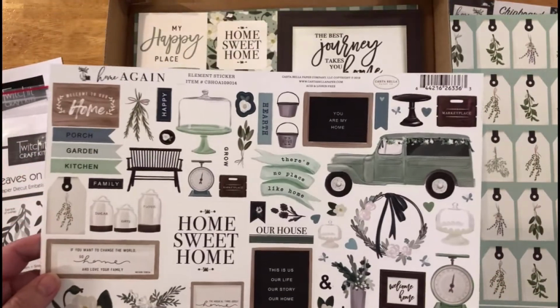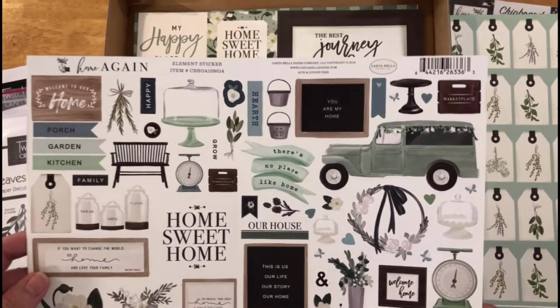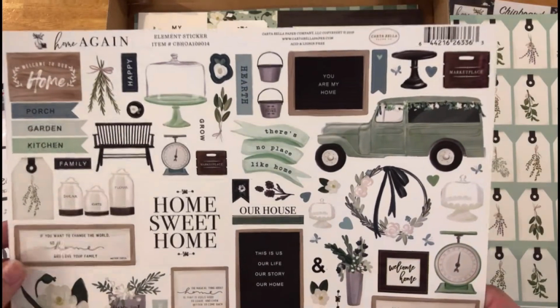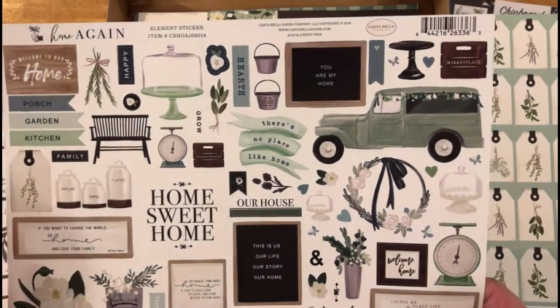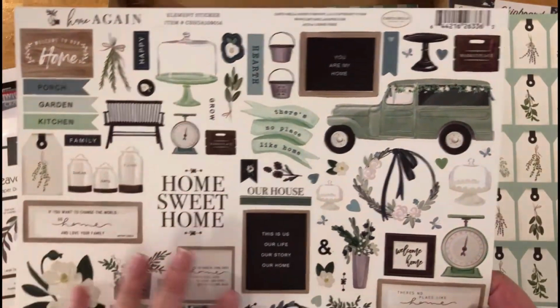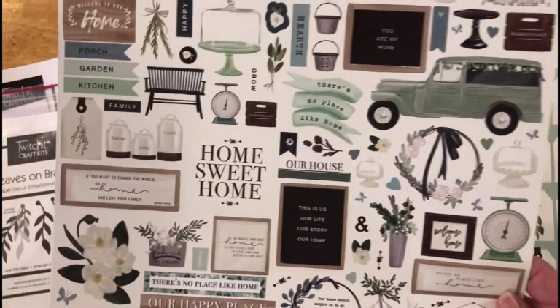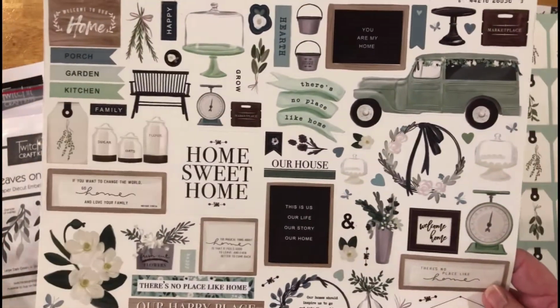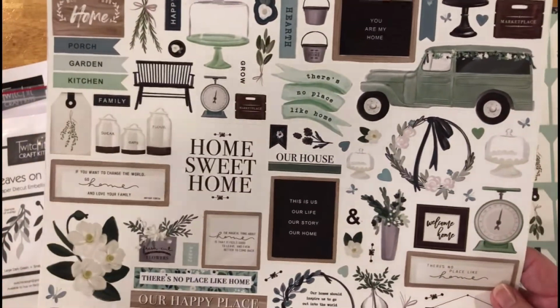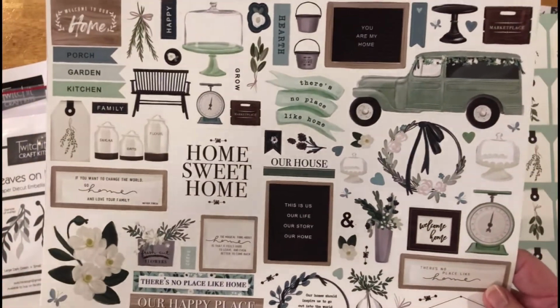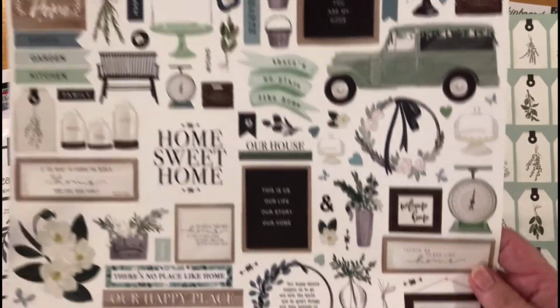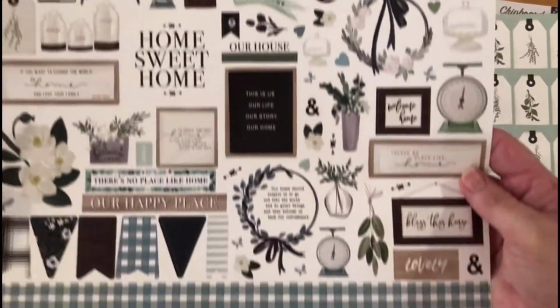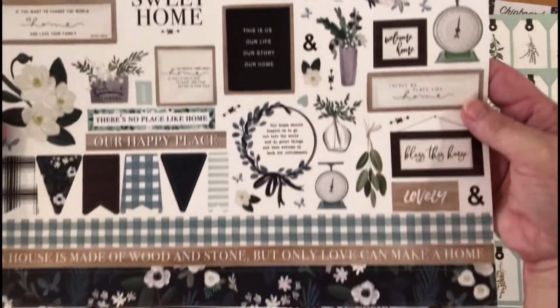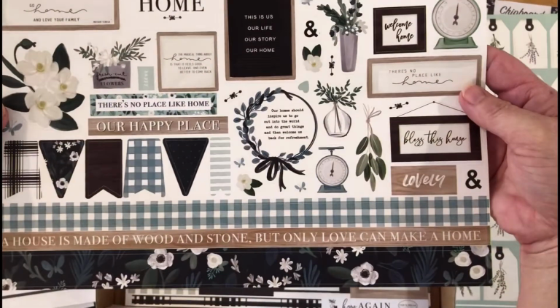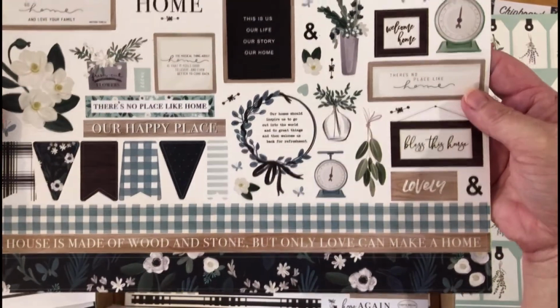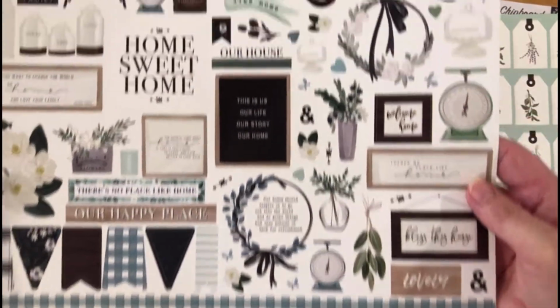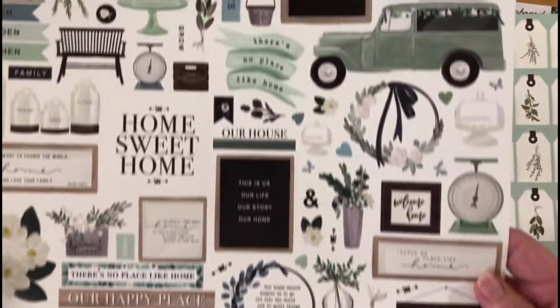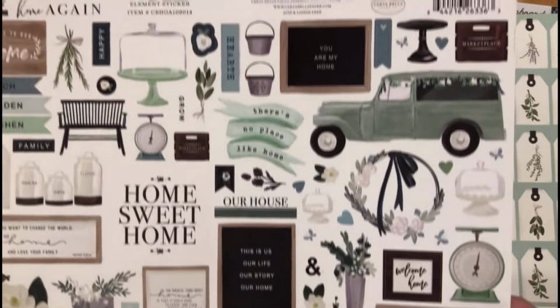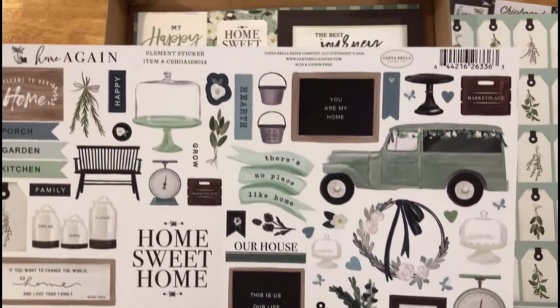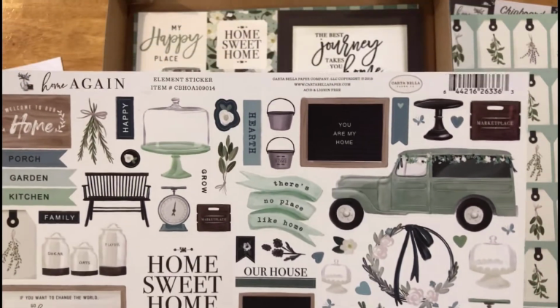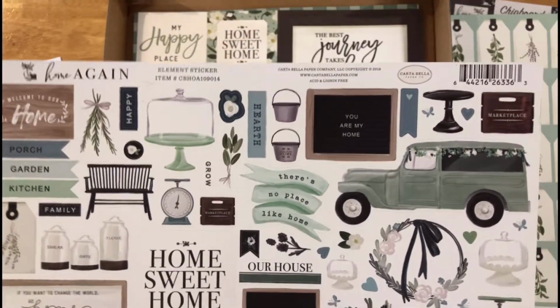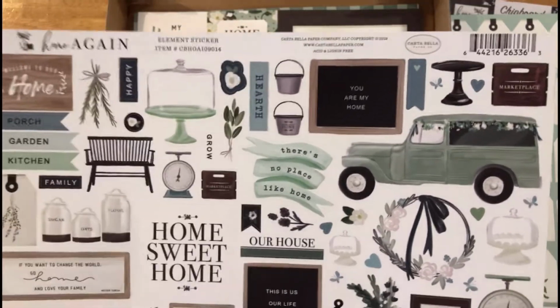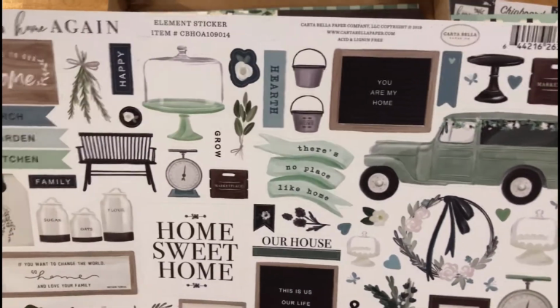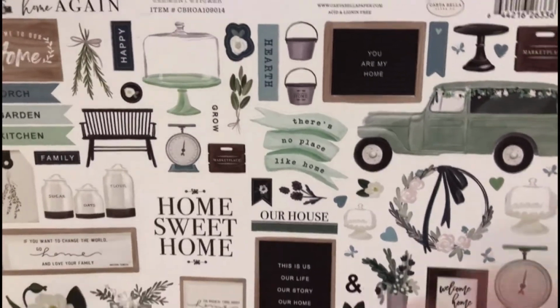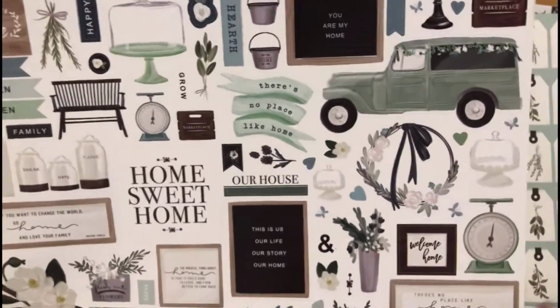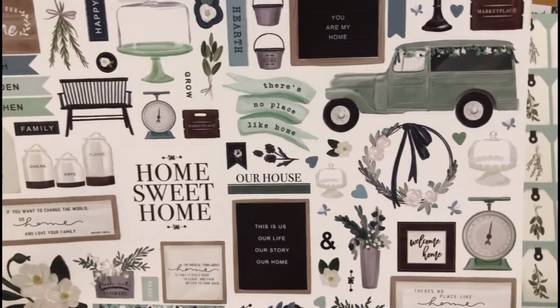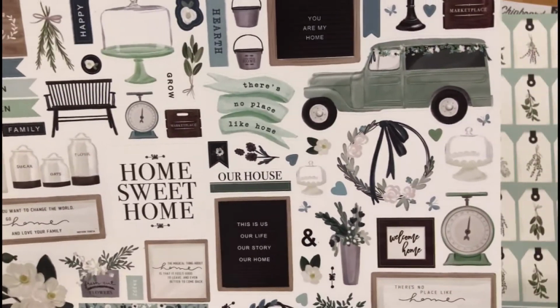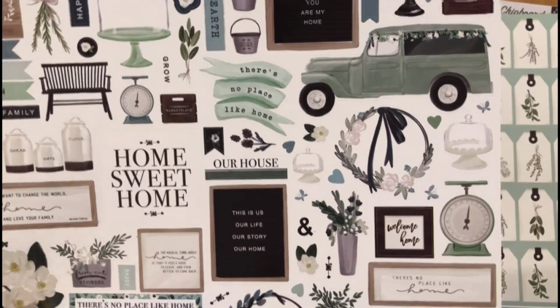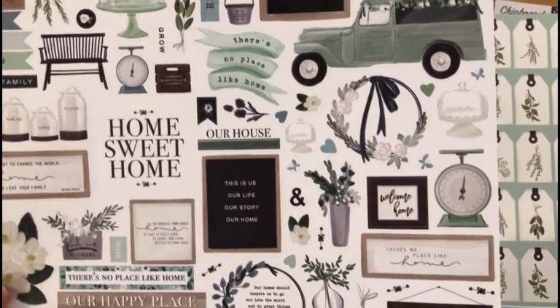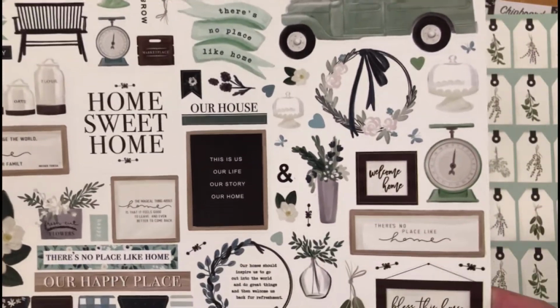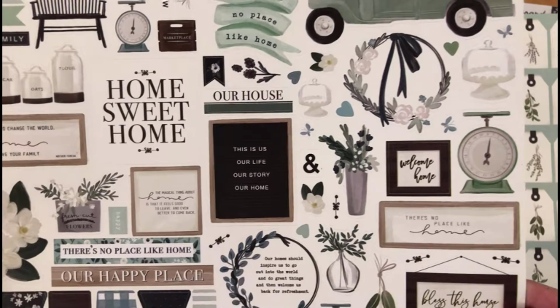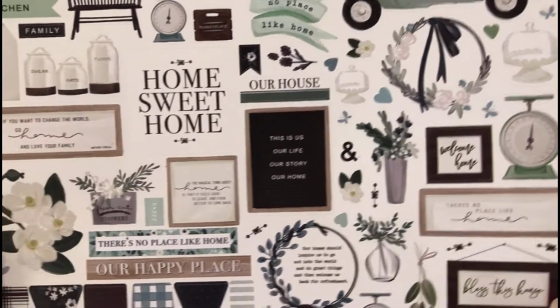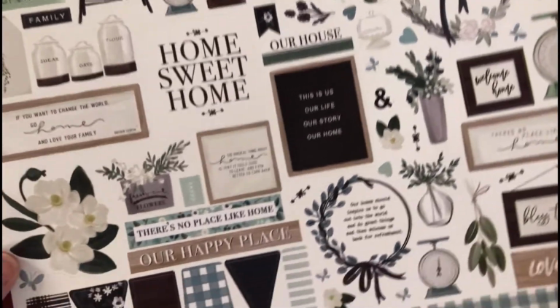Then we've got your sticker sheet. There are no repeats here — it's just one single sticker sheet. The repeats go from the chipboard to the ephemera to the sheet, so you can have a variety of things. You can also cut things out of the paper, but there are lots of stickers there to choose from and put onto your layouts.